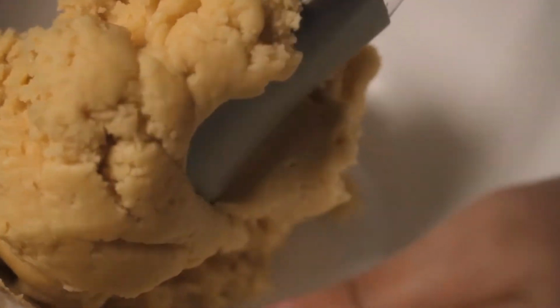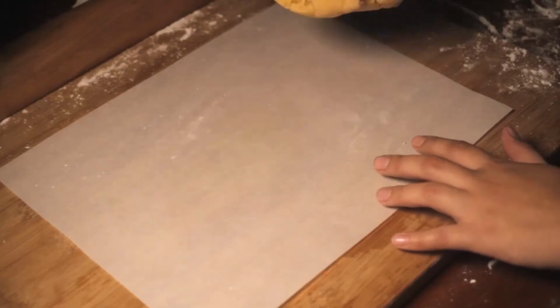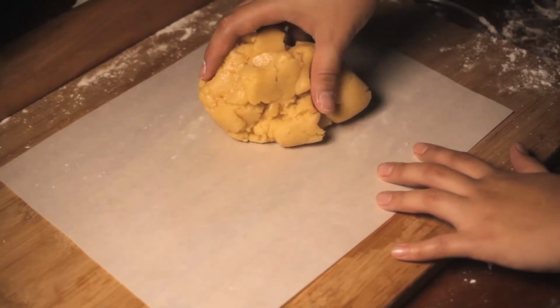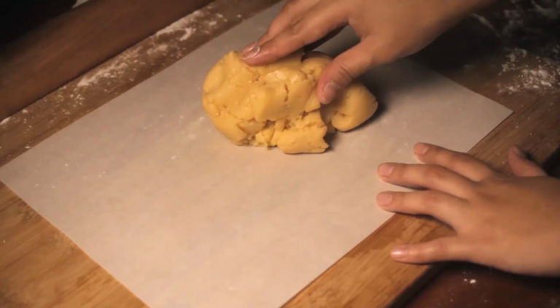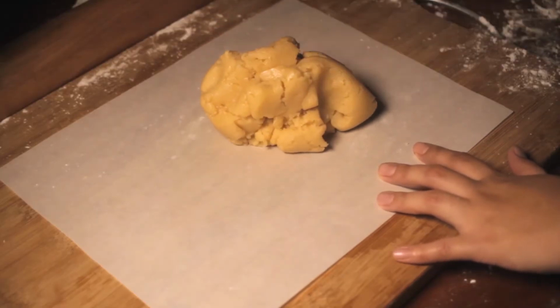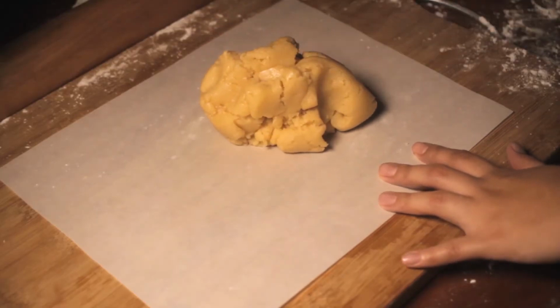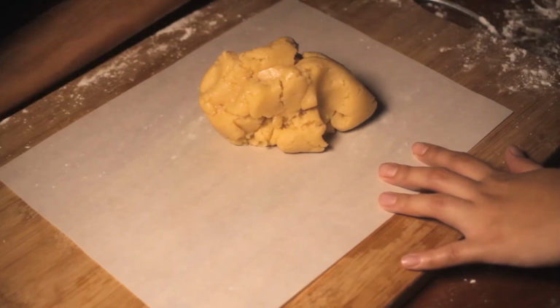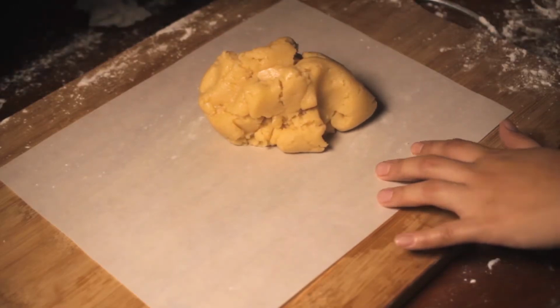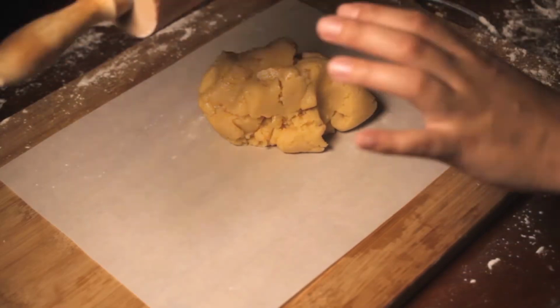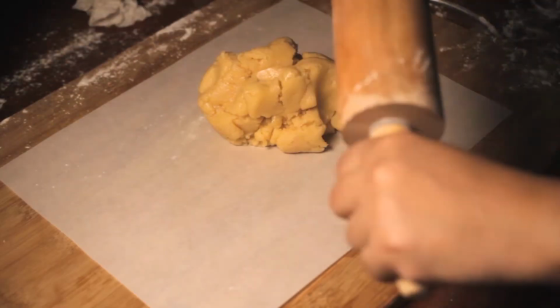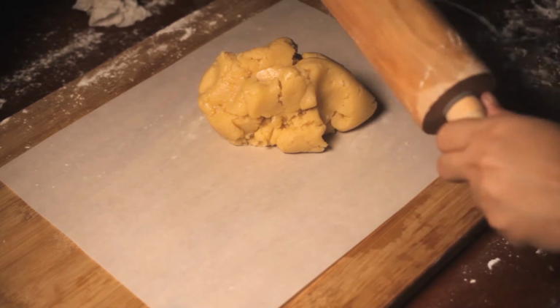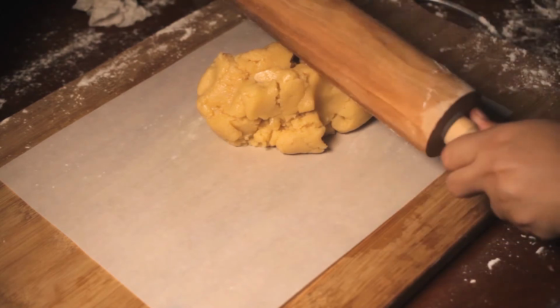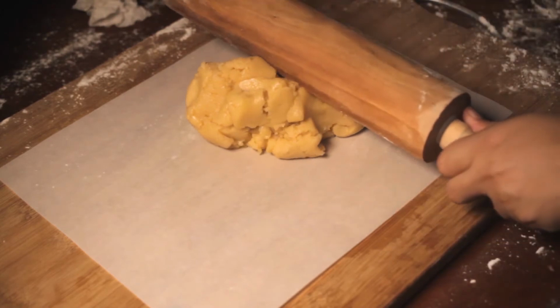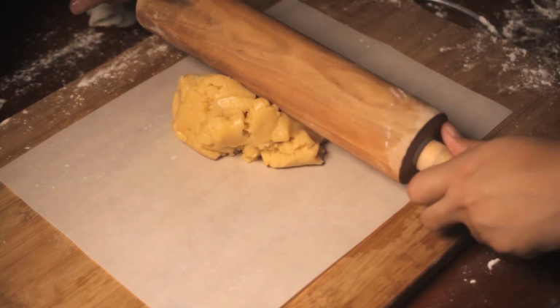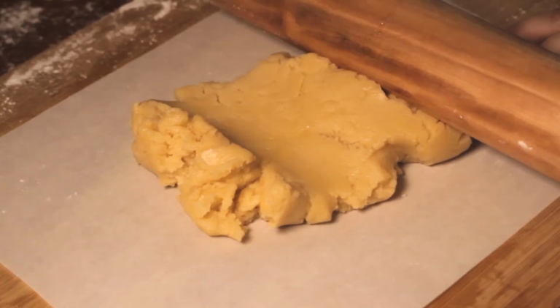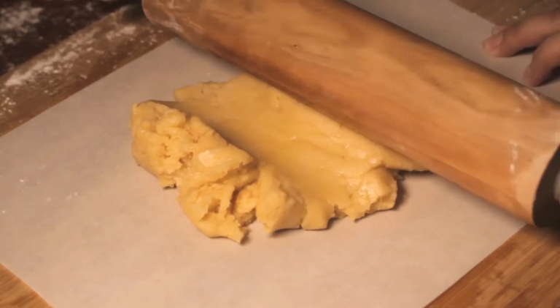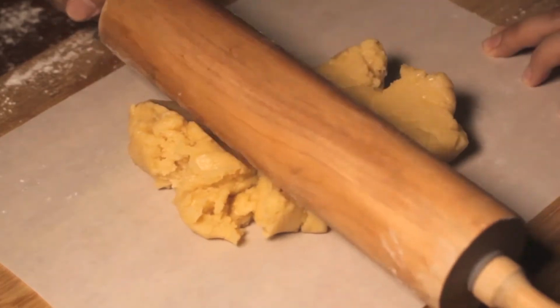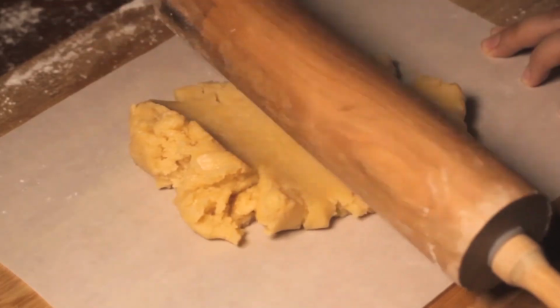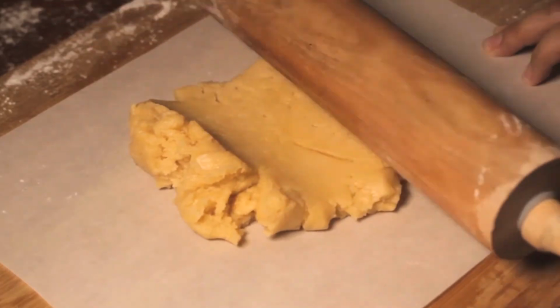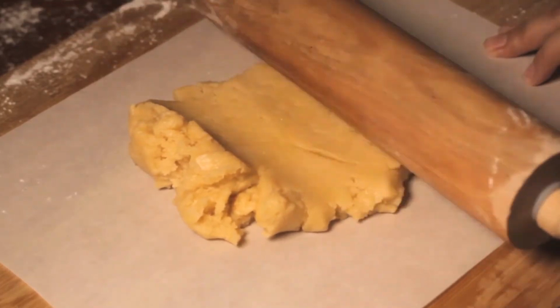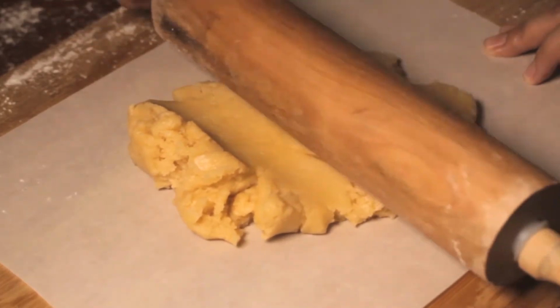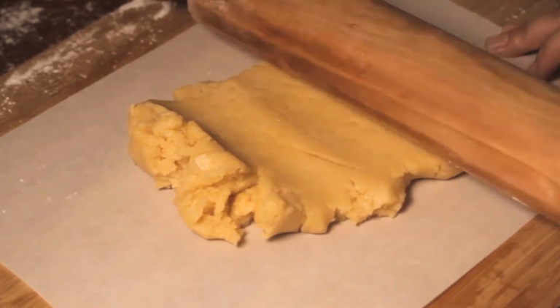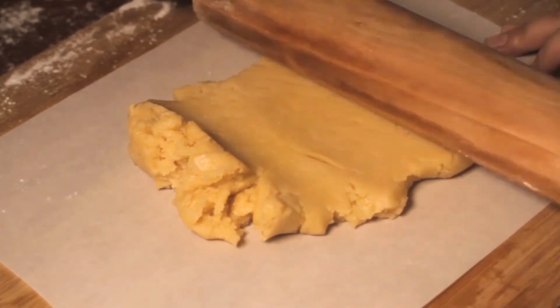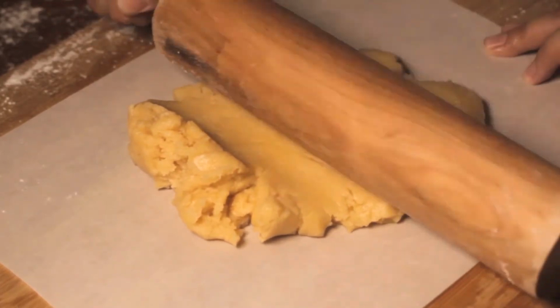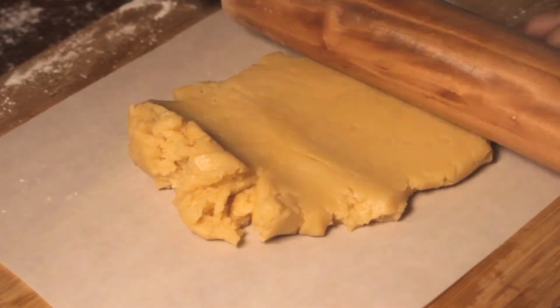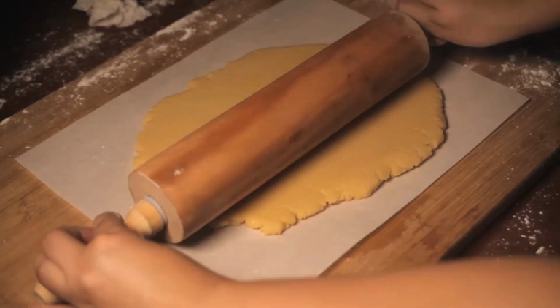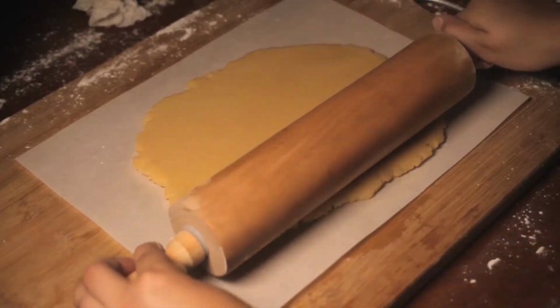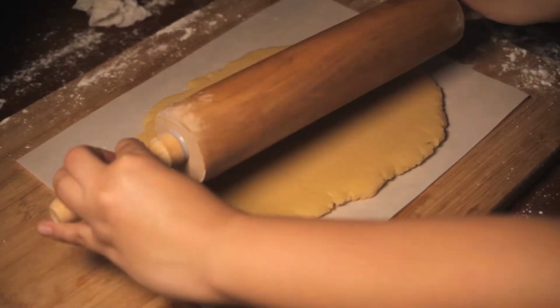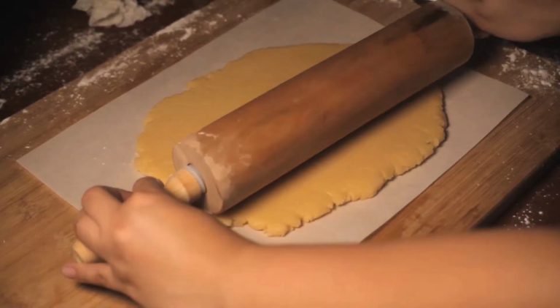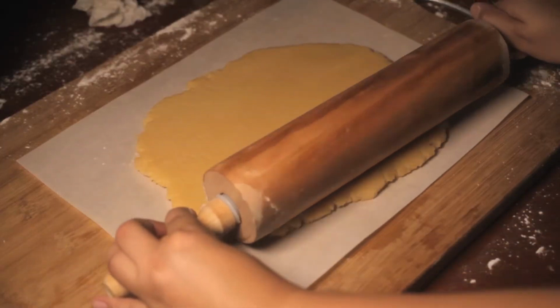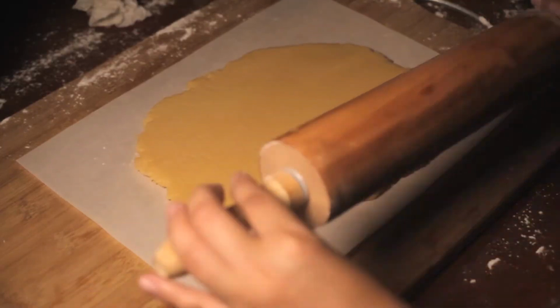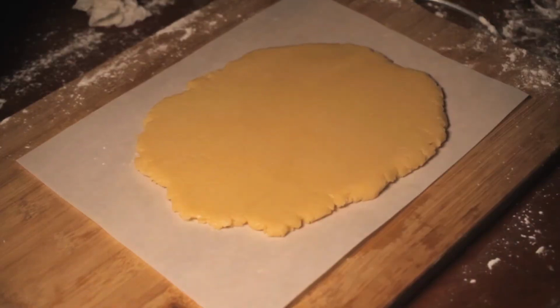Get half of the dough and roll it on parchment paper. Sprinkle the surface with a small amount of flour so that it will not stick. Chill for 2 hours.